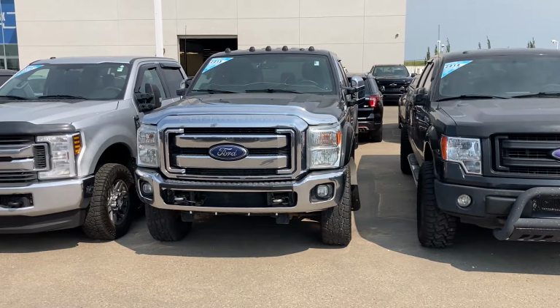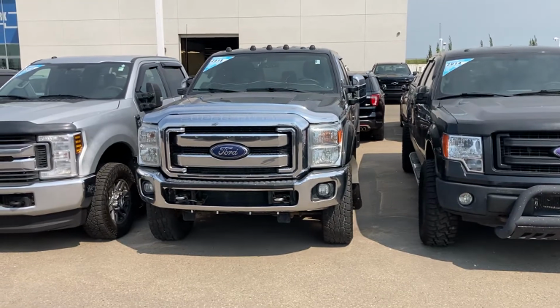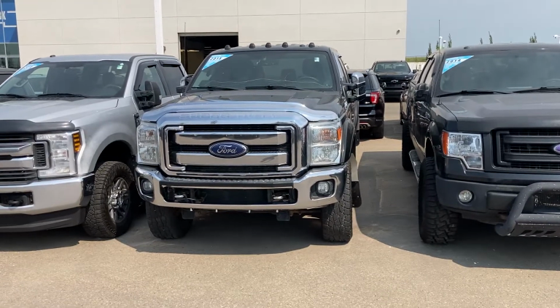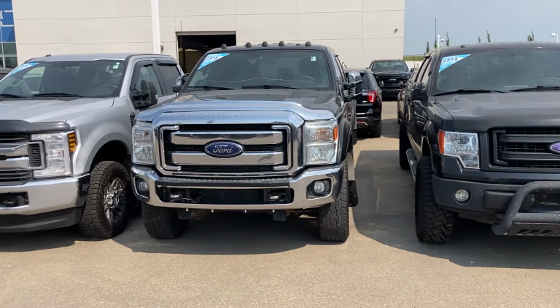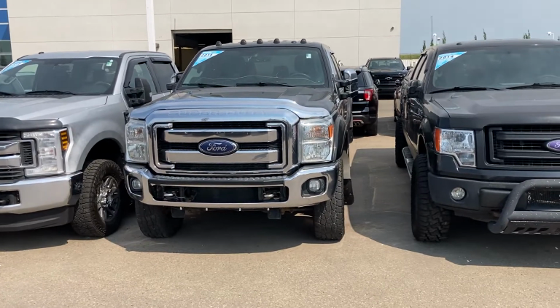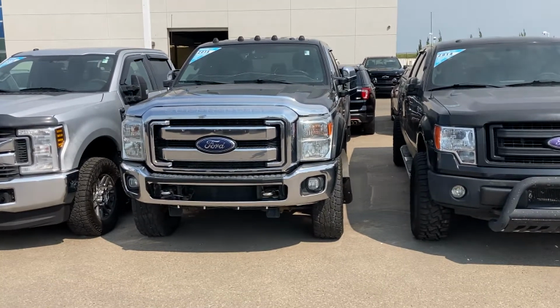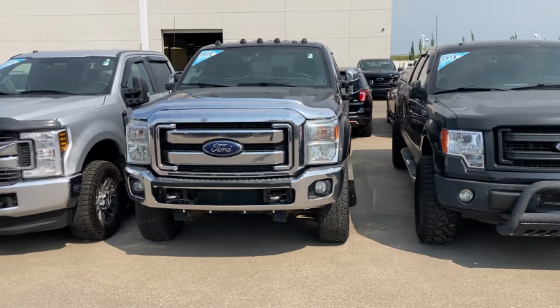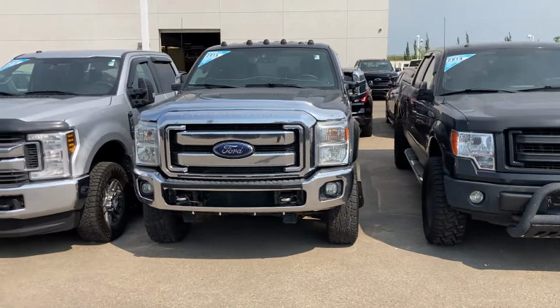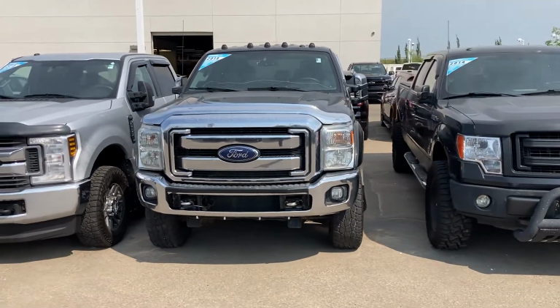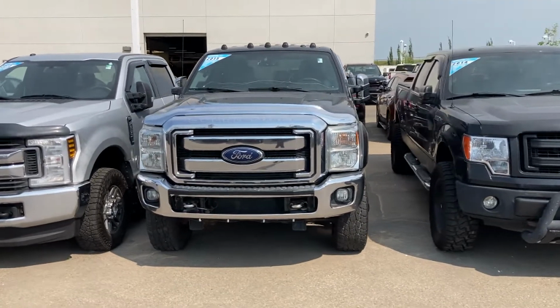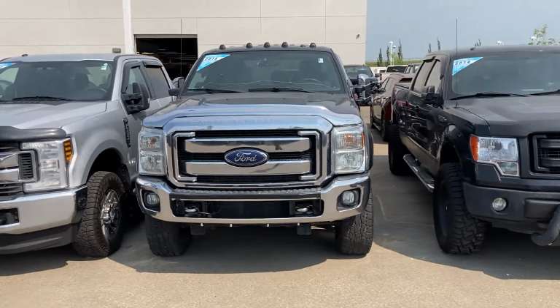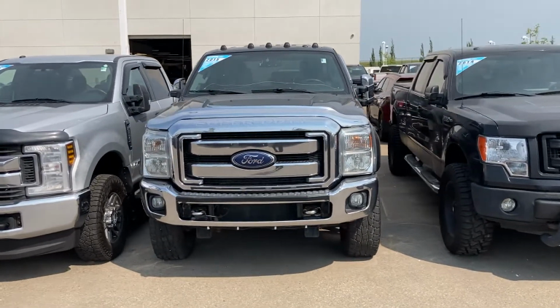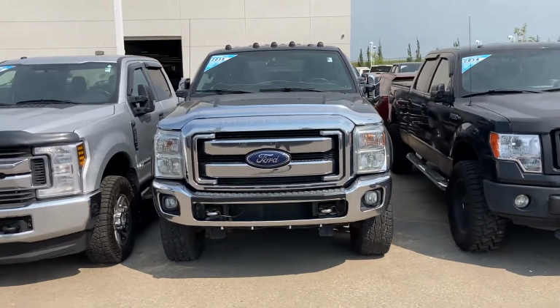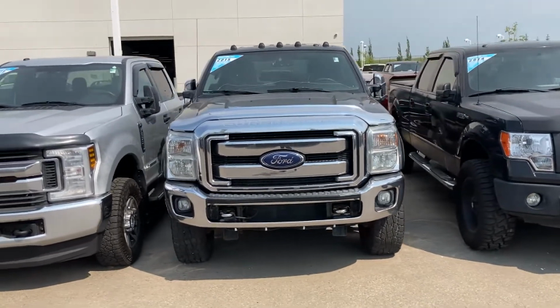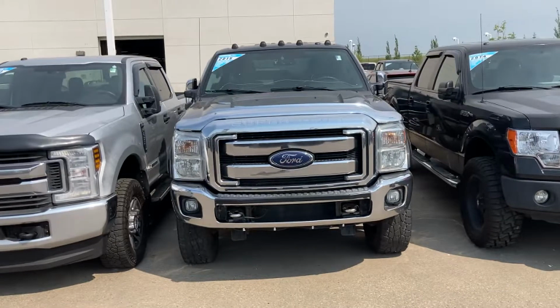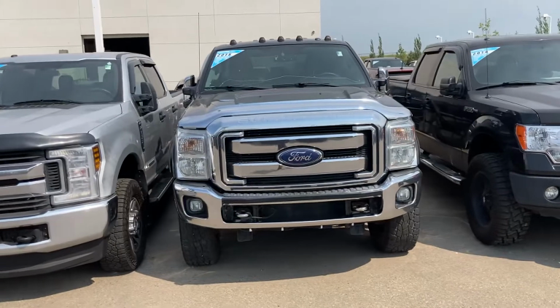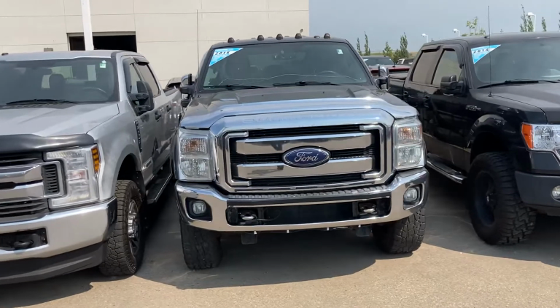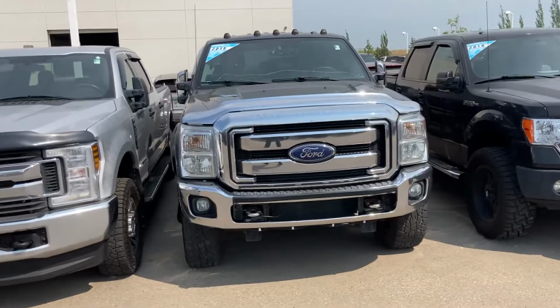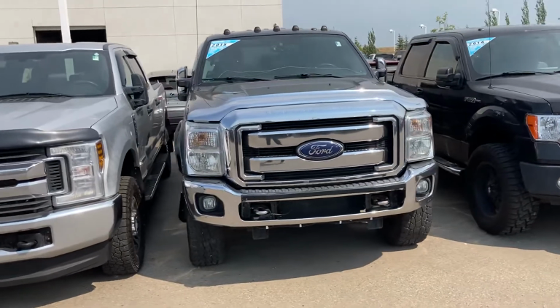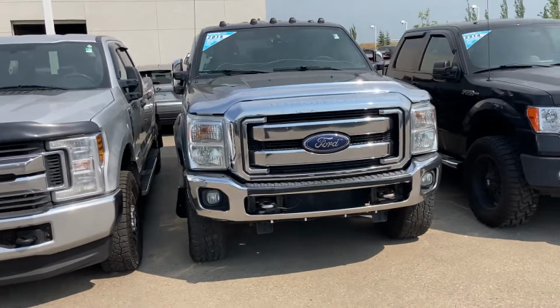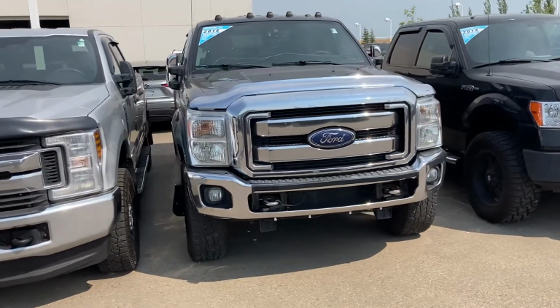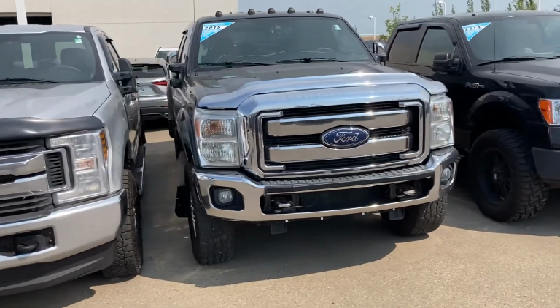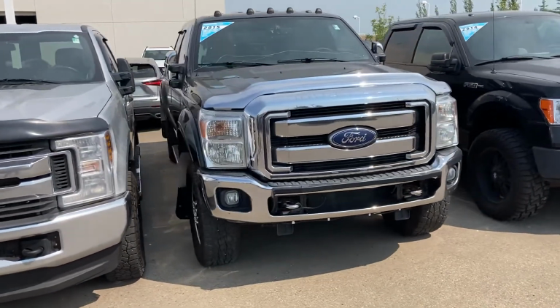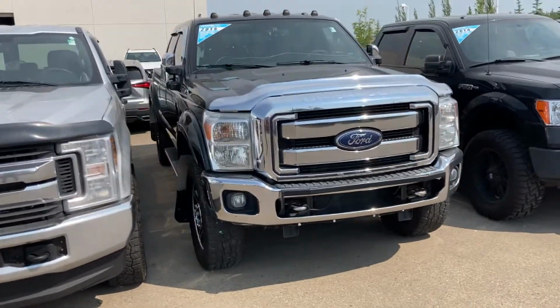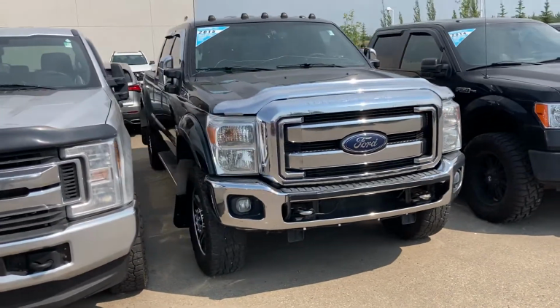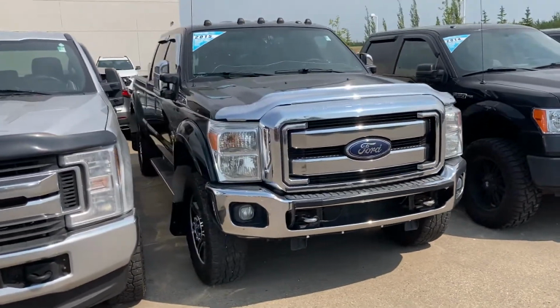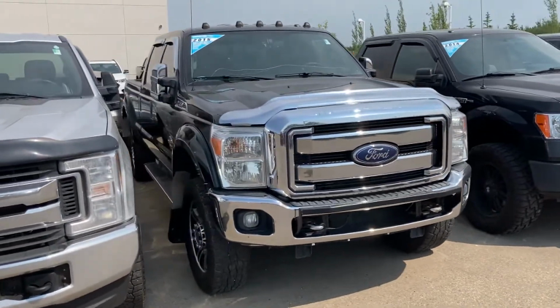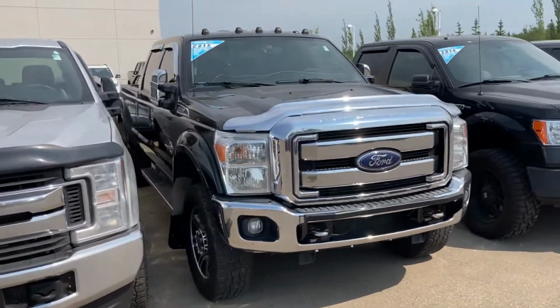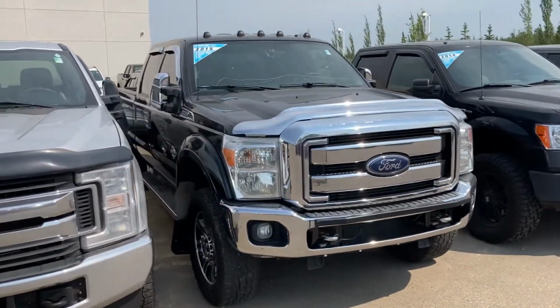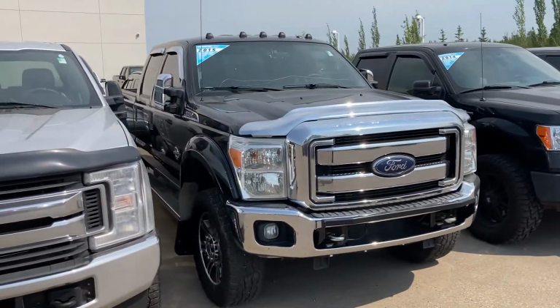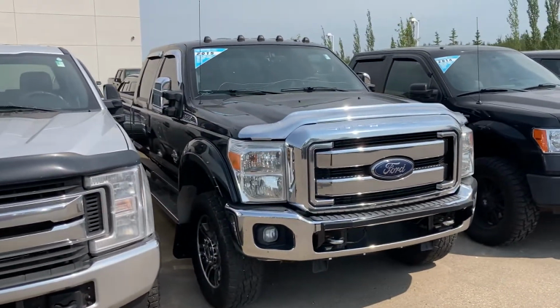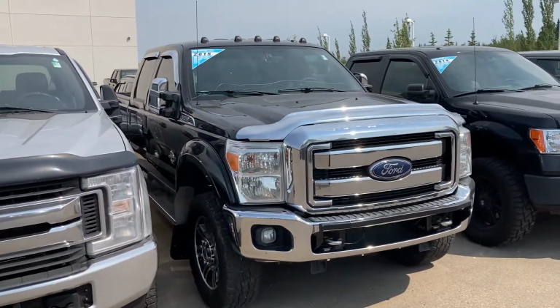Good afternoon Roland, it is Wayne from Sherwood Park Chevrolet, and I'm here to shoot you one of the more poor quality walk-around videos I would probably ever do.